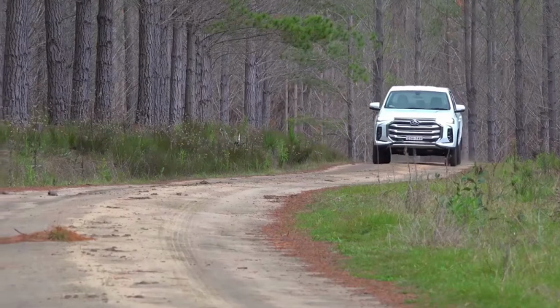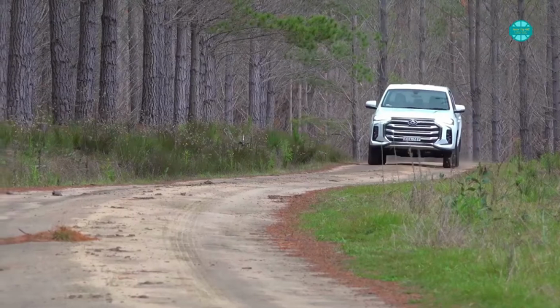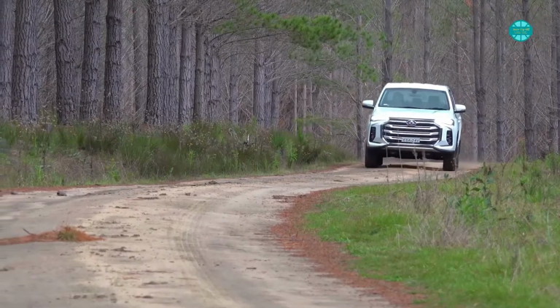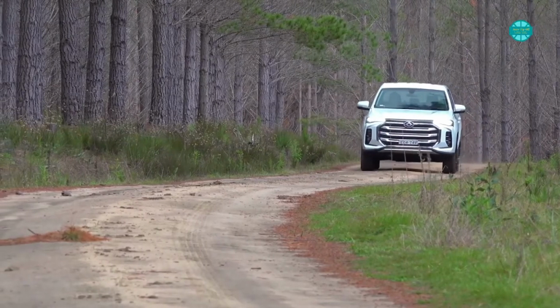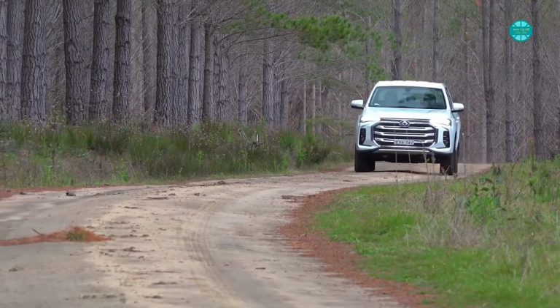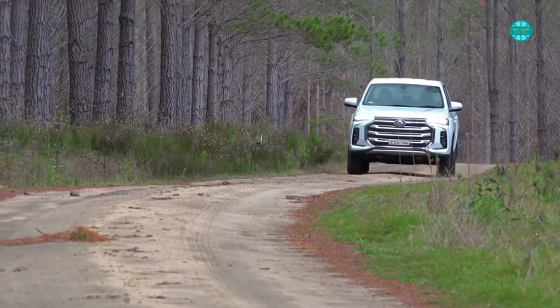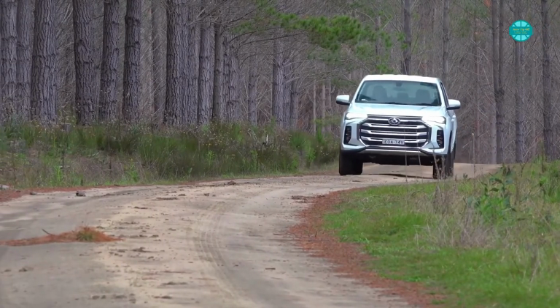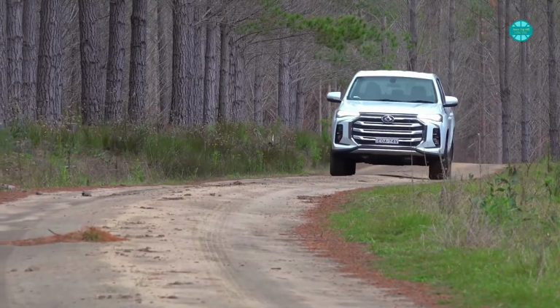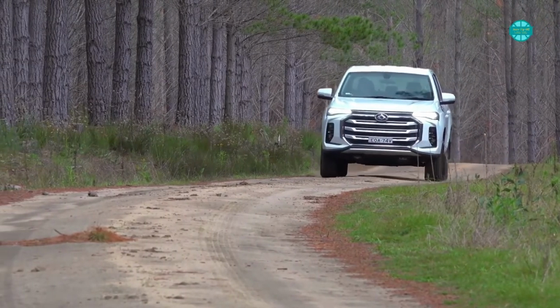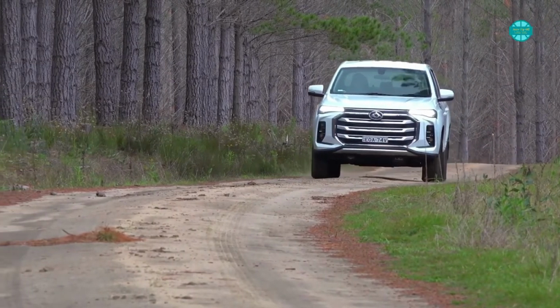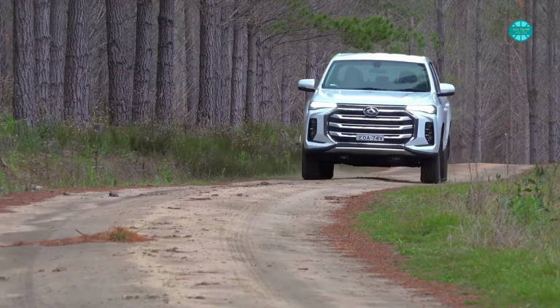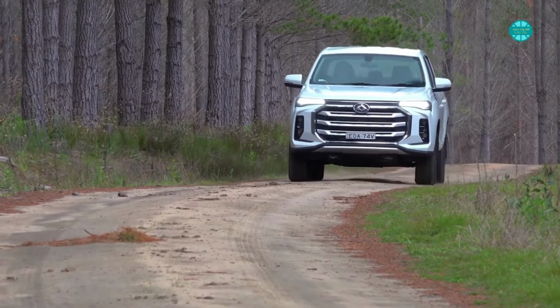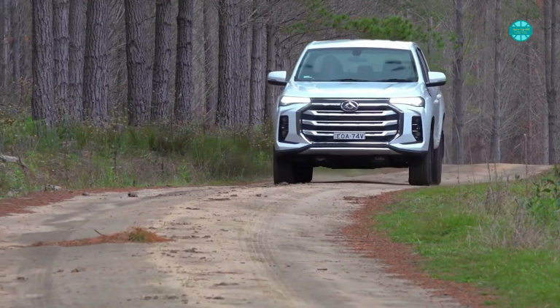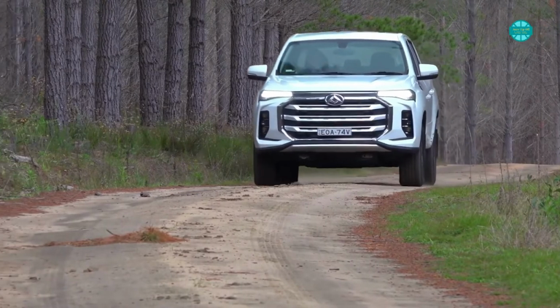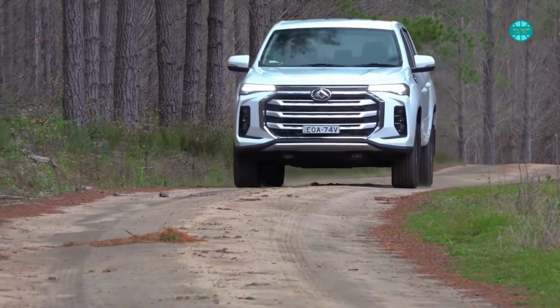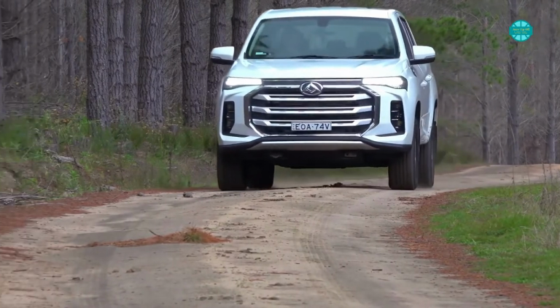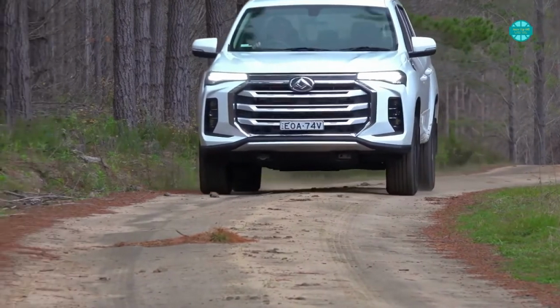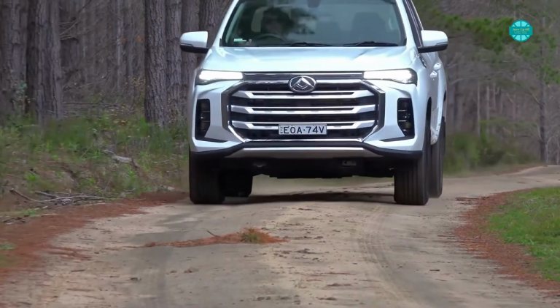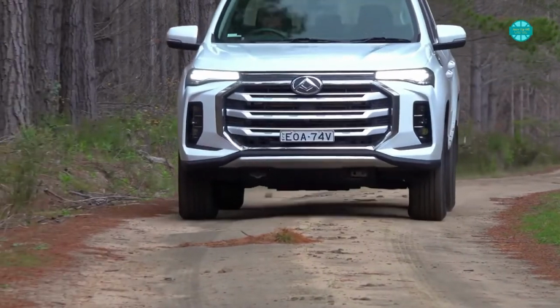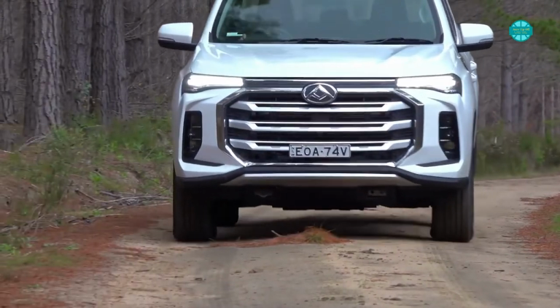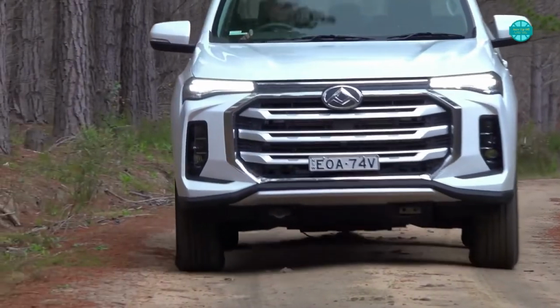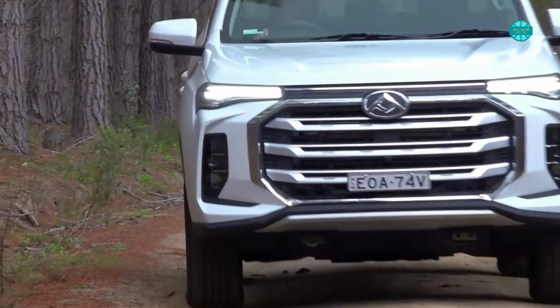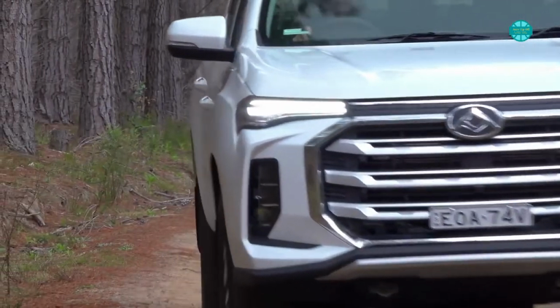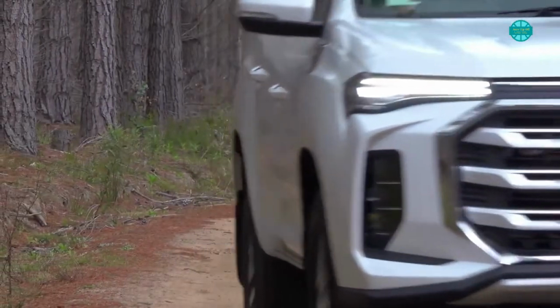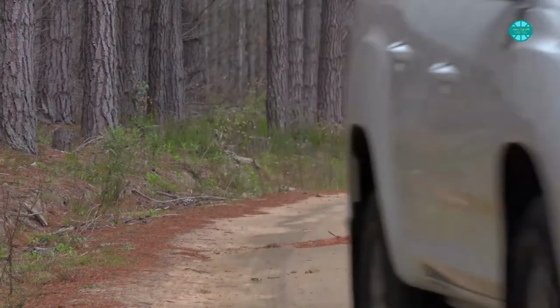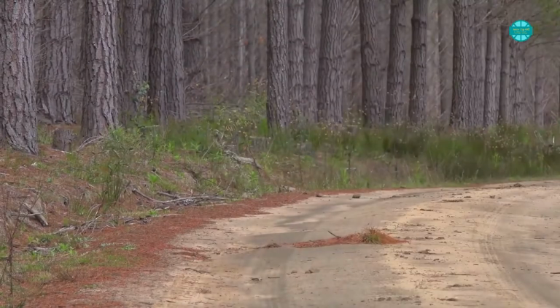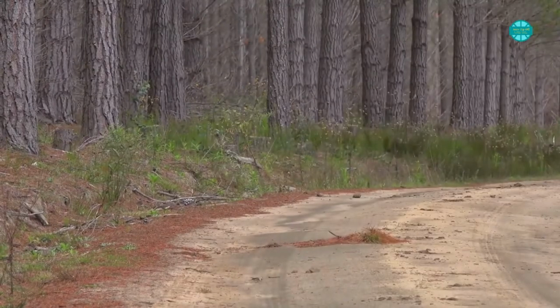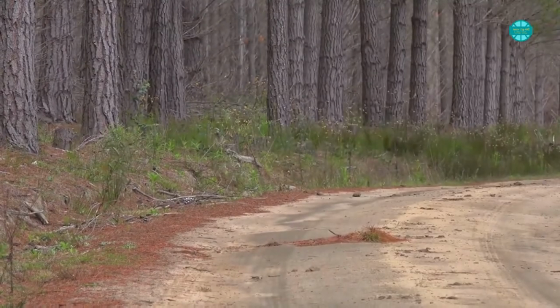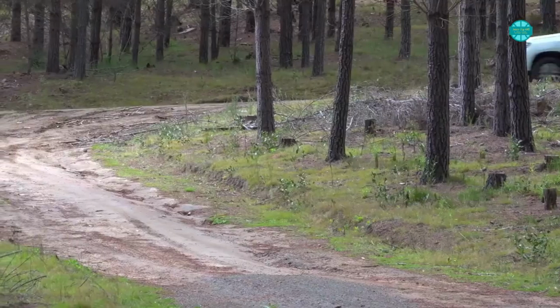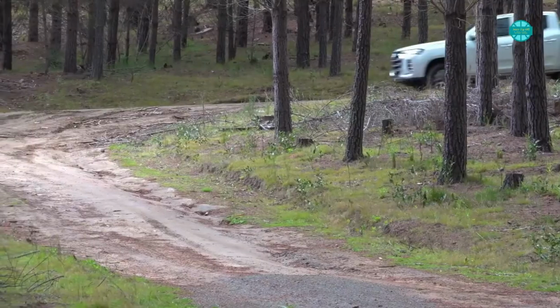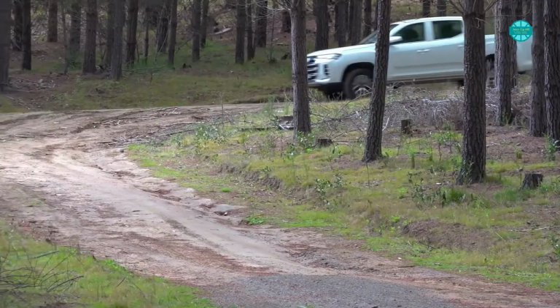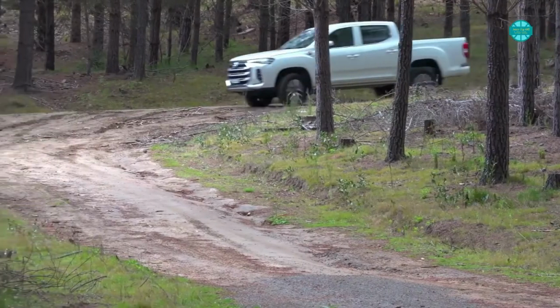Hi internet friends. In this episode, we take a look at the 2022 Australian LDV T60 MaxLux. If you are looking to learn more, please stay hooked up until the end — we'll be diving into what we know about this new ute.